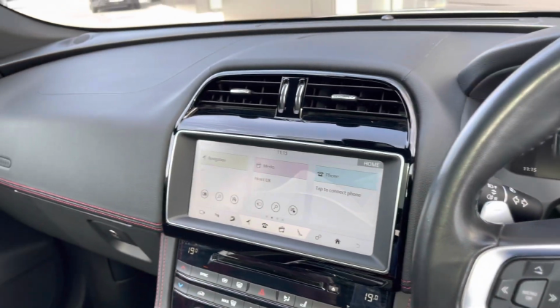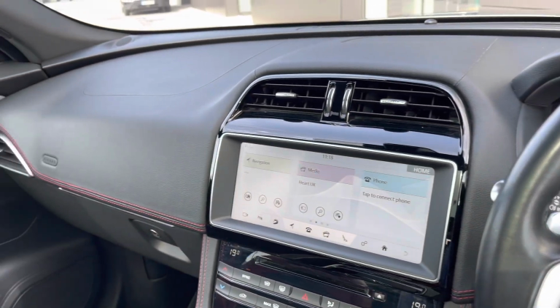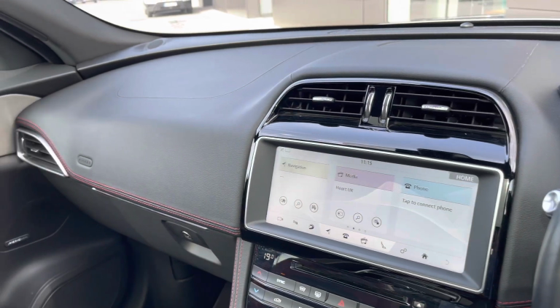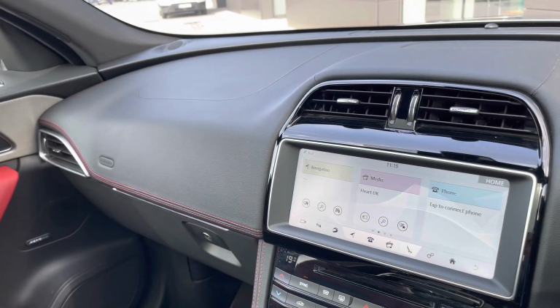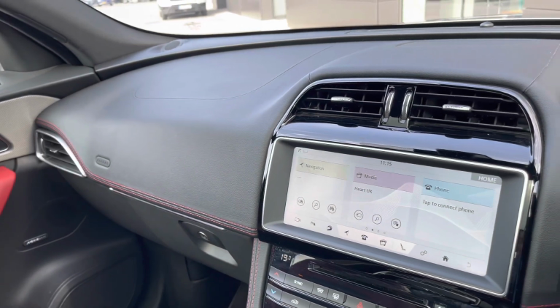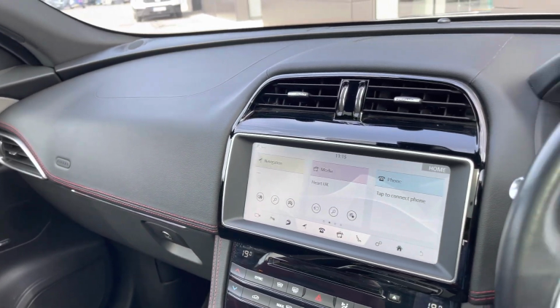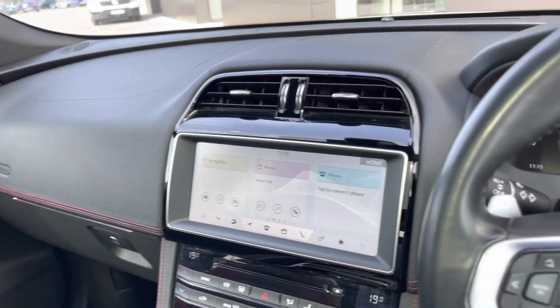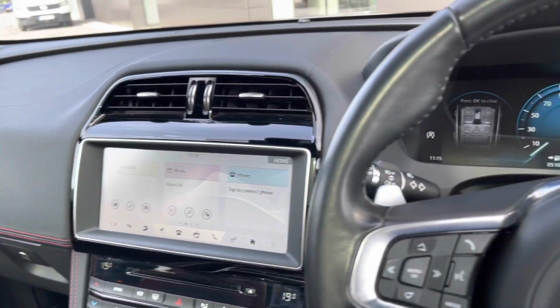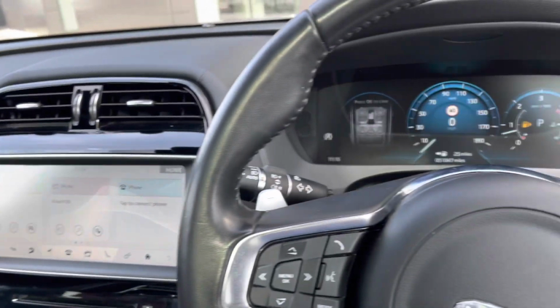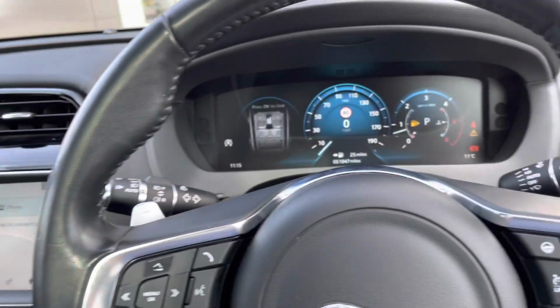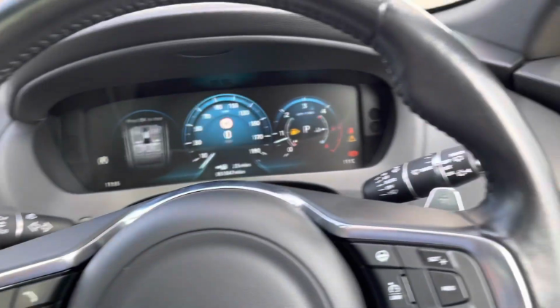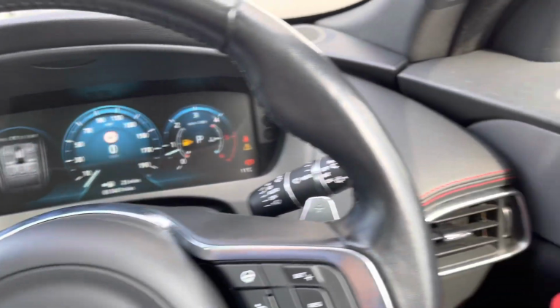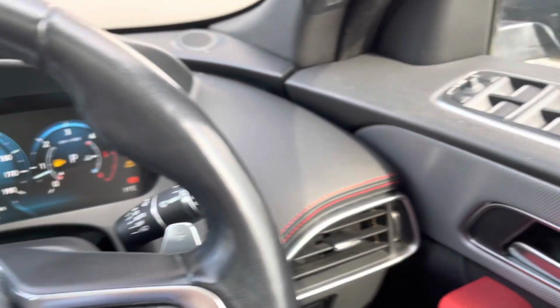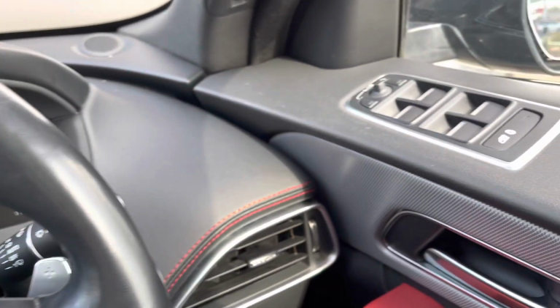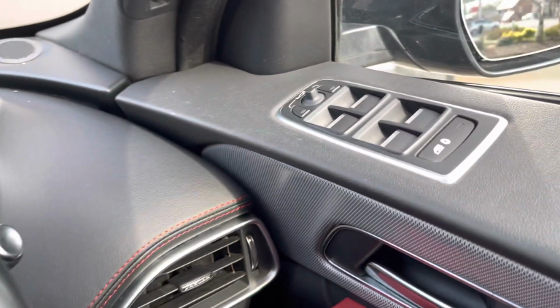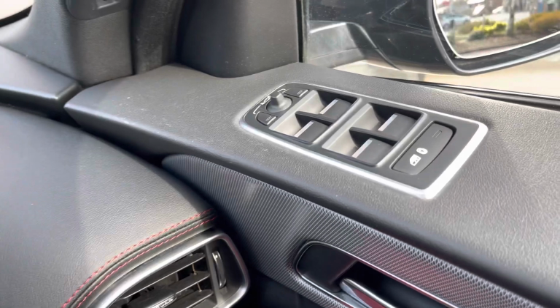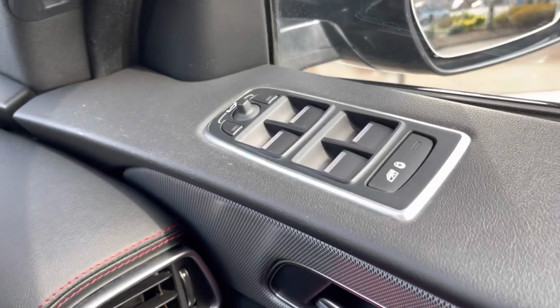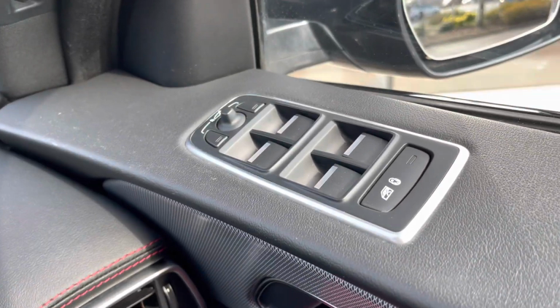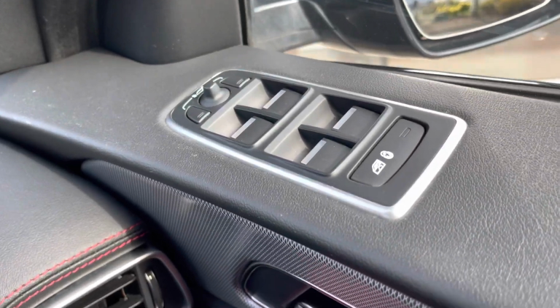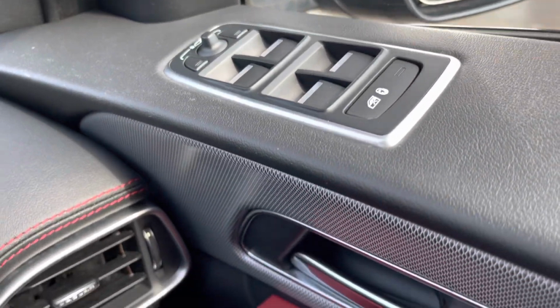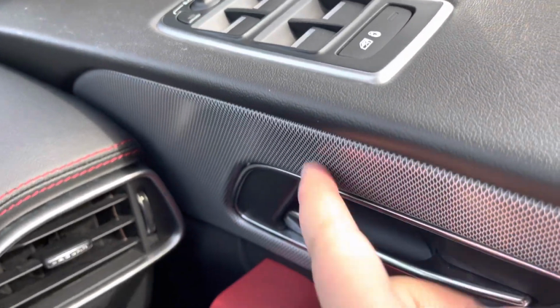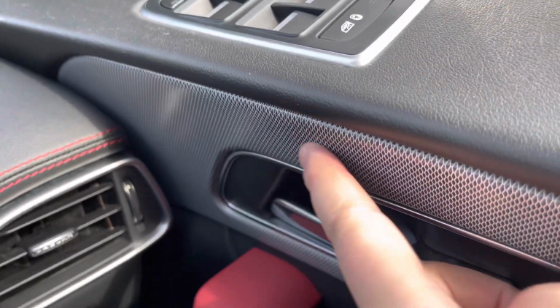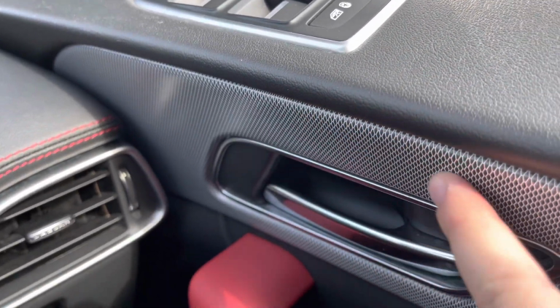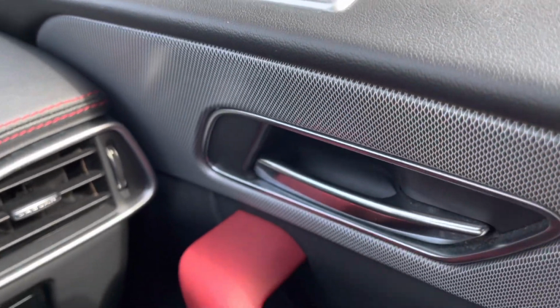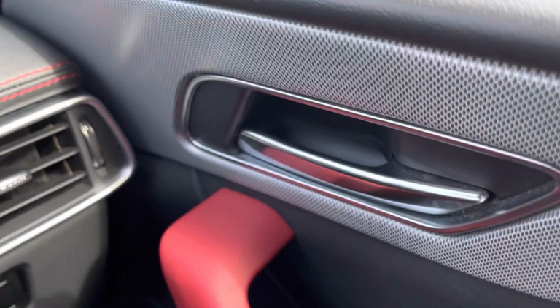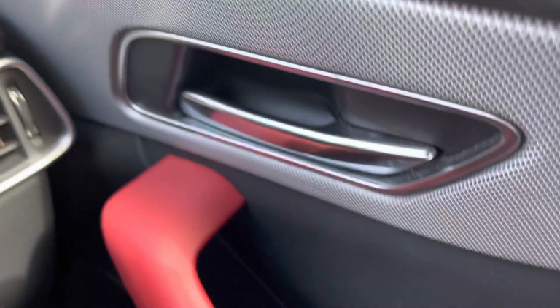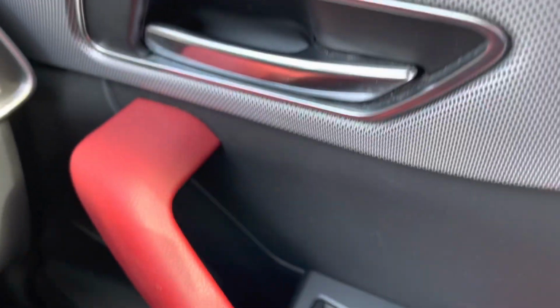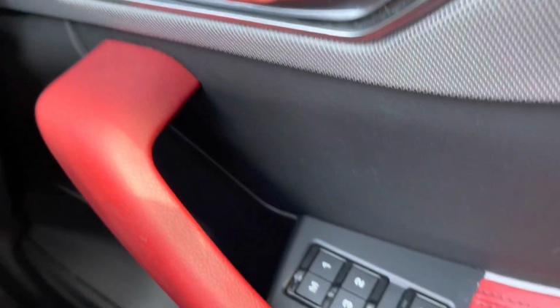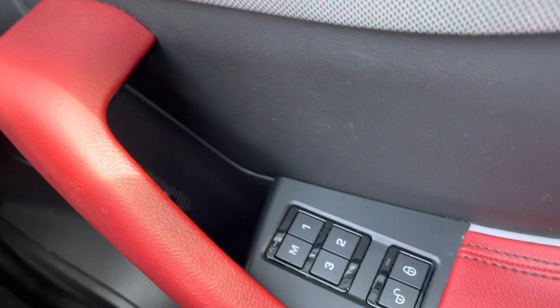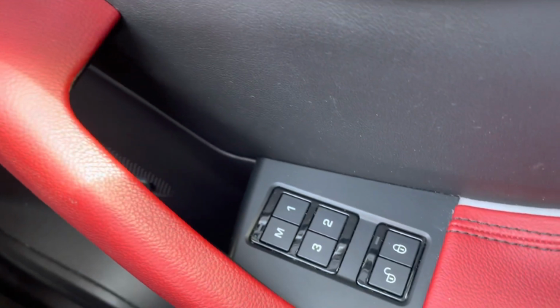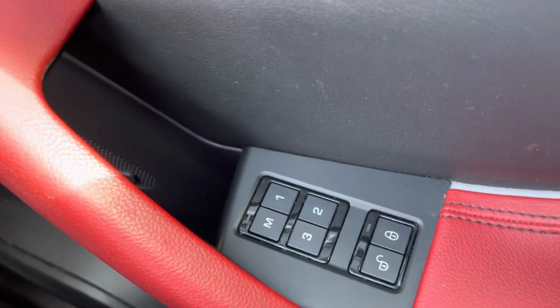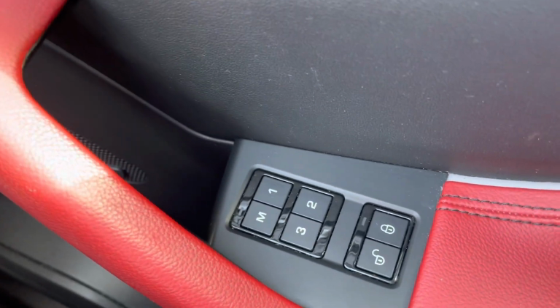Once behind the wheel of this Jaguar F-Pace, it's a very nice place to find yourself. Soft touch materials and red stitching throughout add to the overall sports appeal of this model, whilst driver control panels are easily within reach and can operate electric windows and wing mirrors. Decorative door dashers are also available.